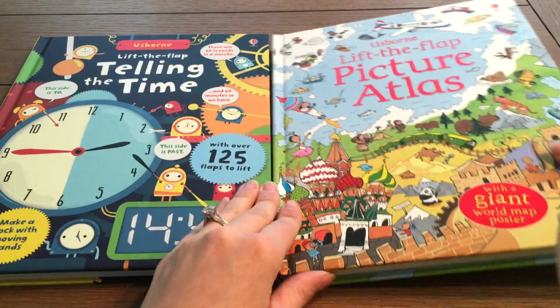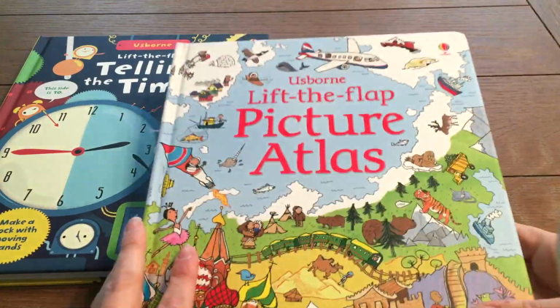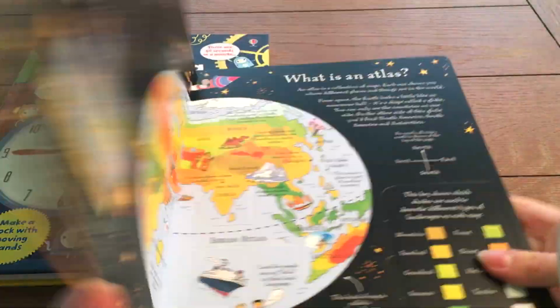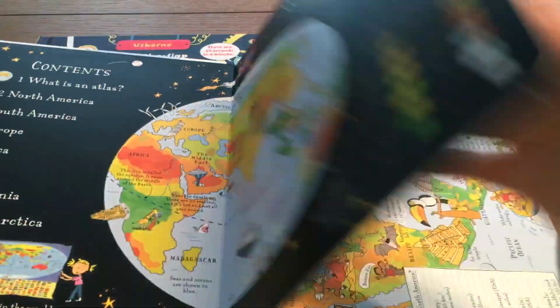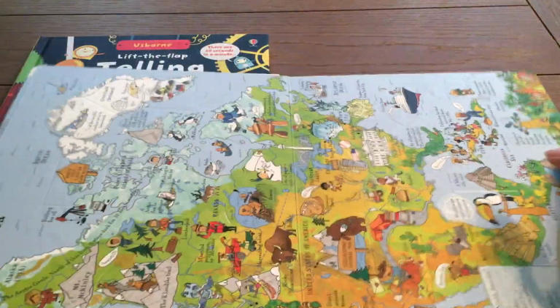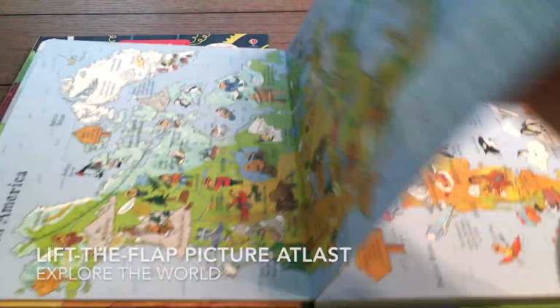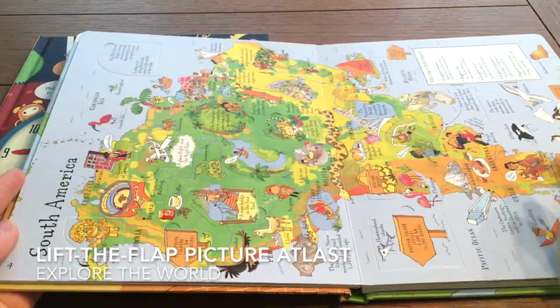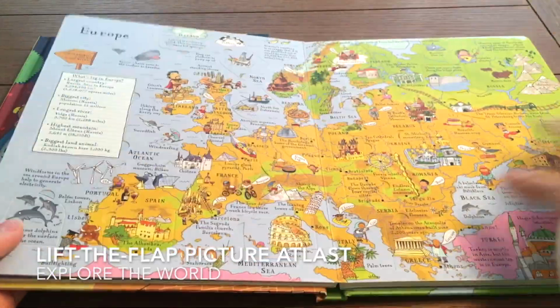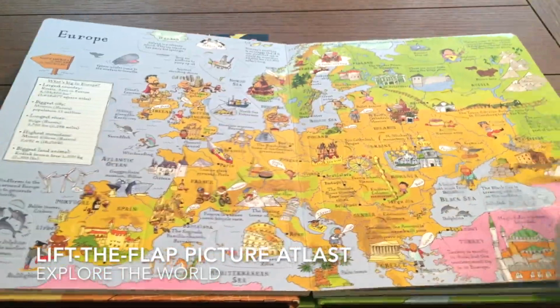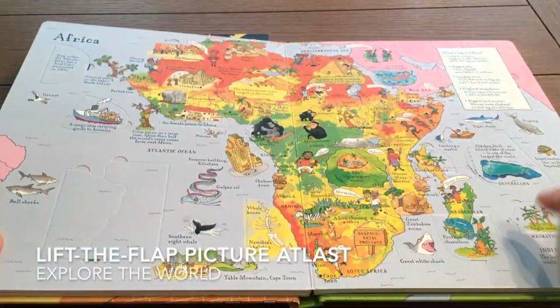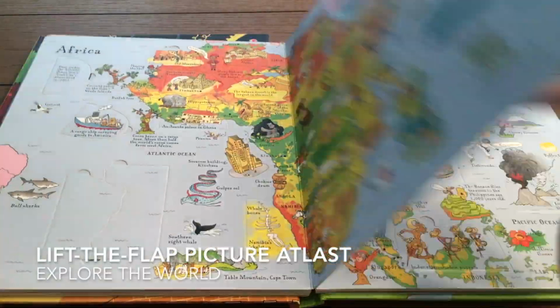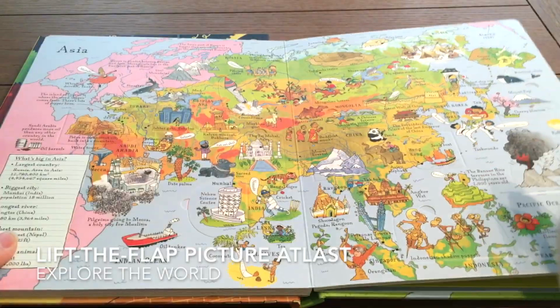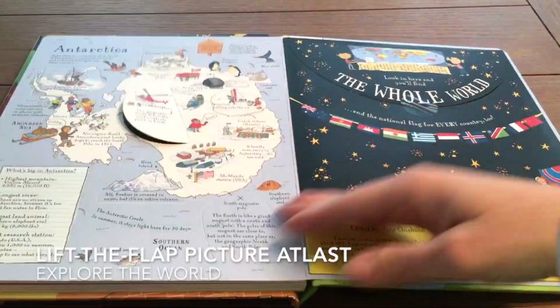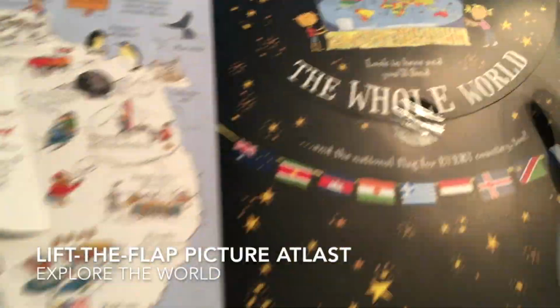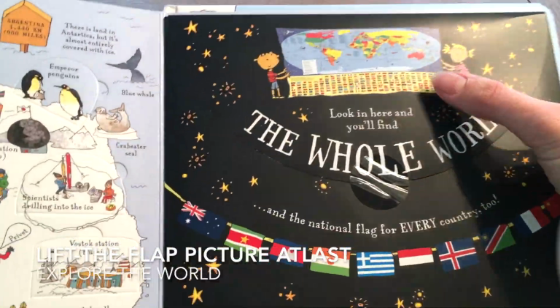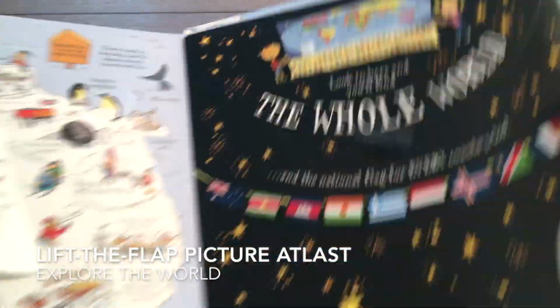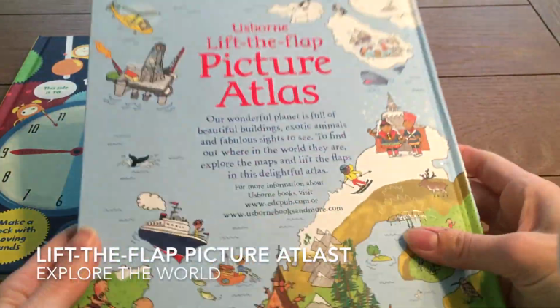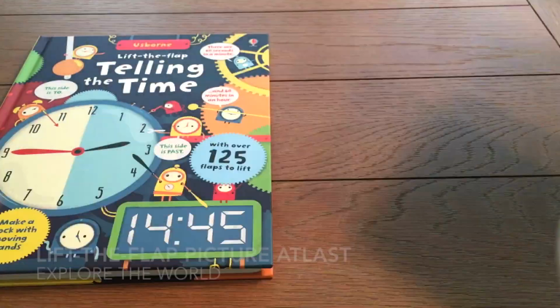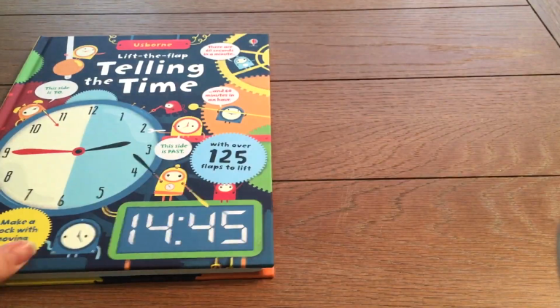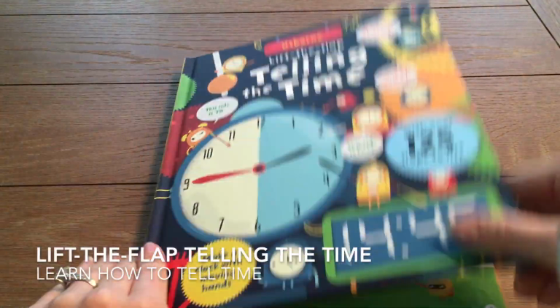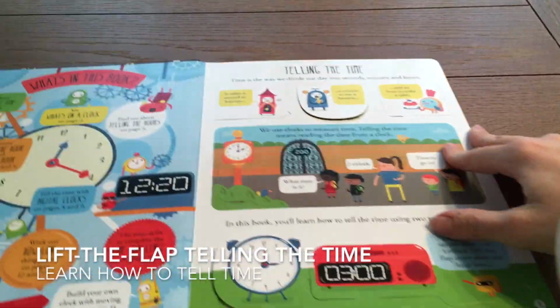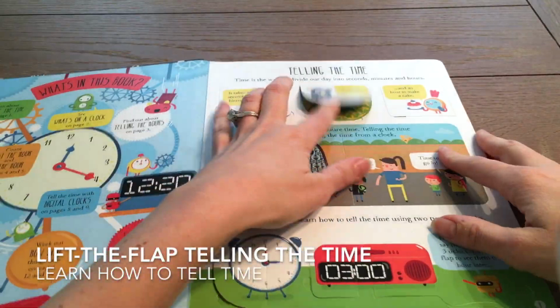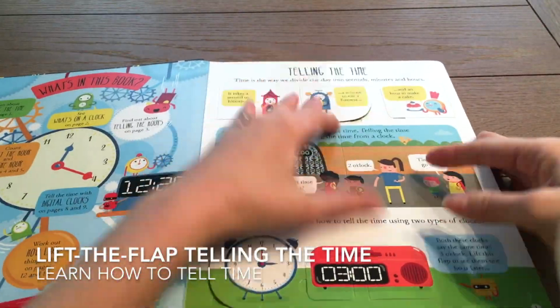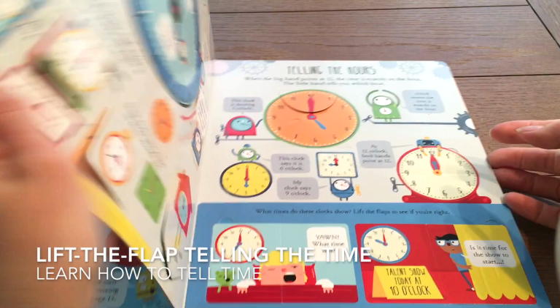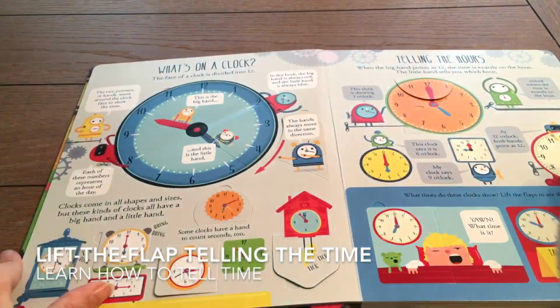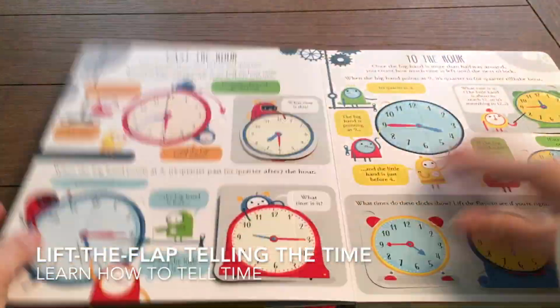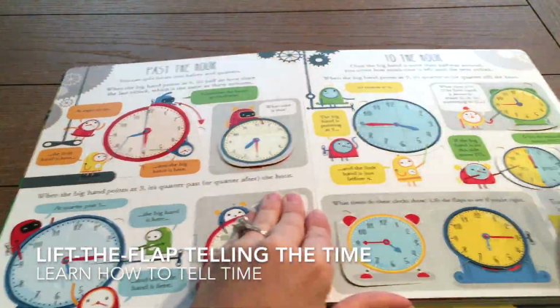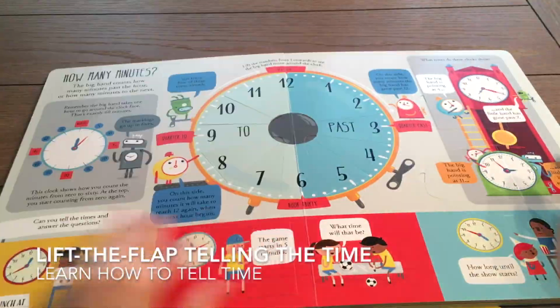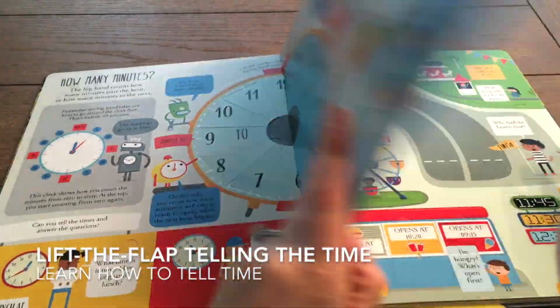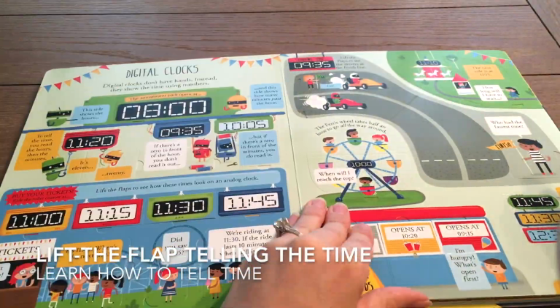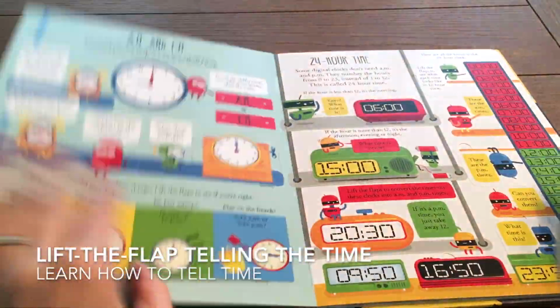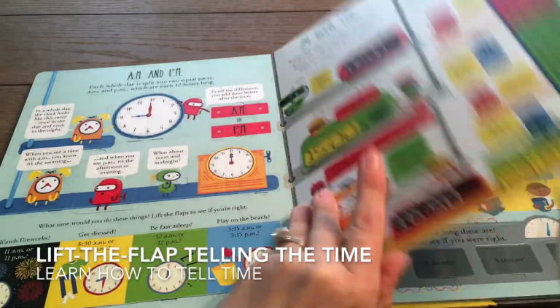Explore the maps and lift the flaps to see beautiful buildings, exotic animals, and fabulous sights to see. Lift the flaps to find out all about telling the time and make your own clock with moving hands.